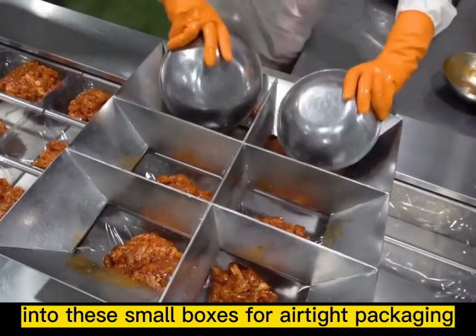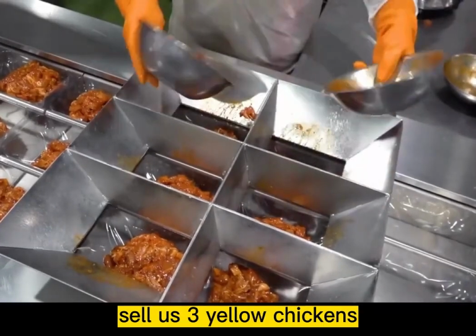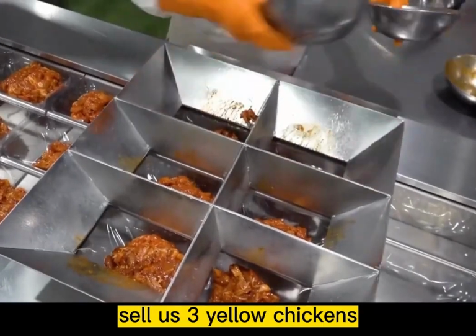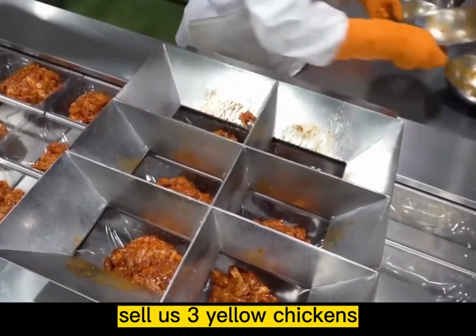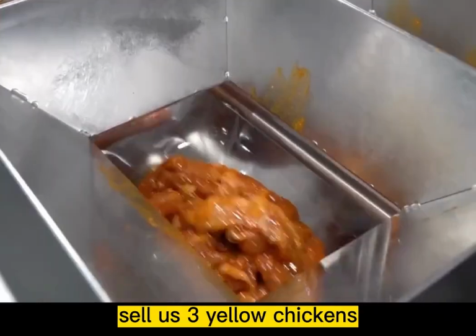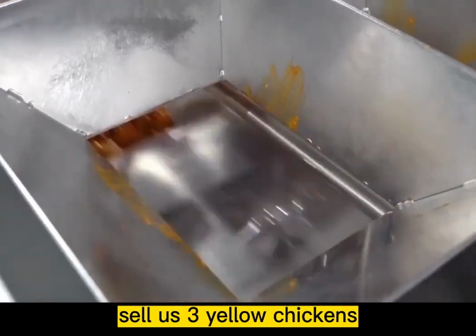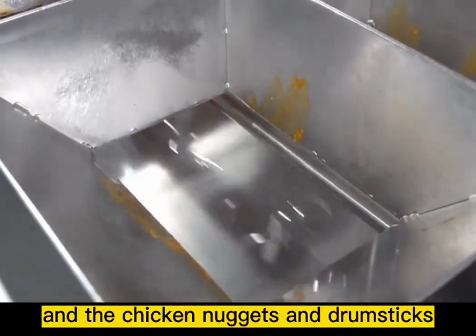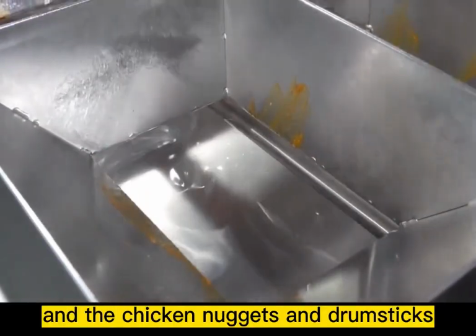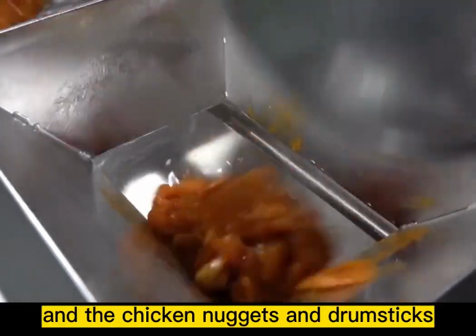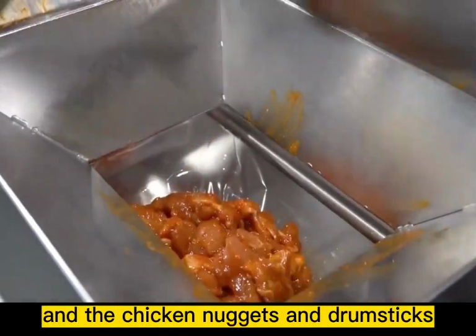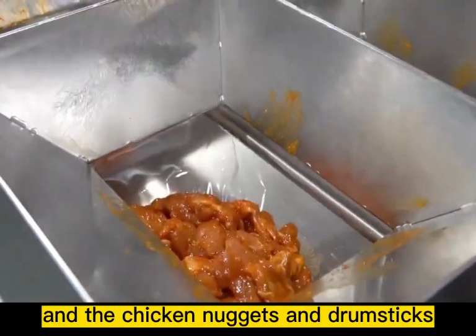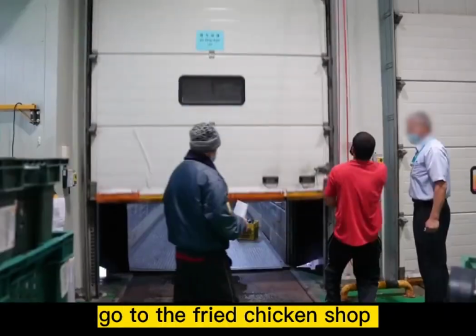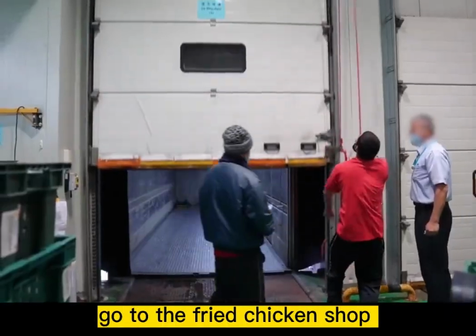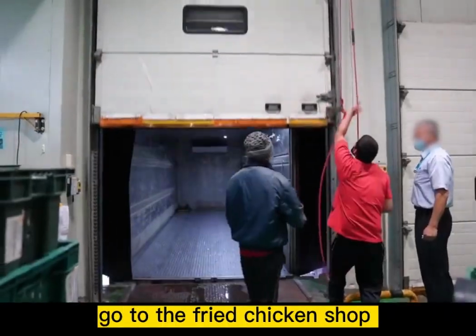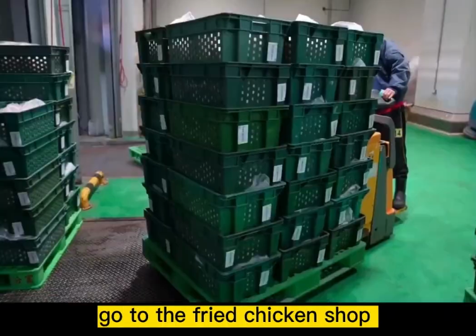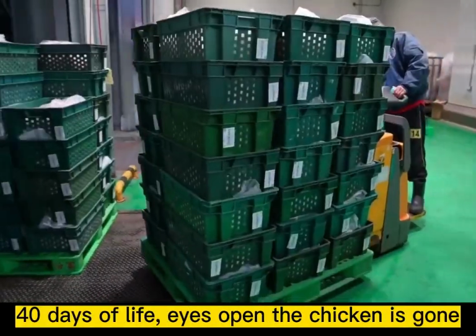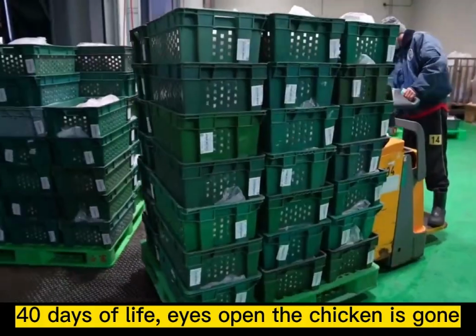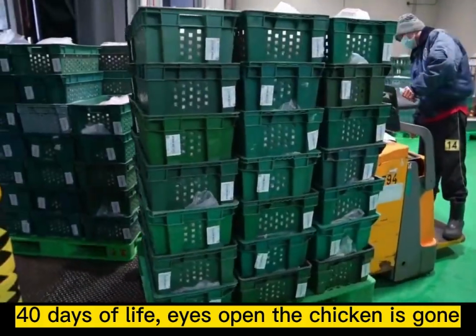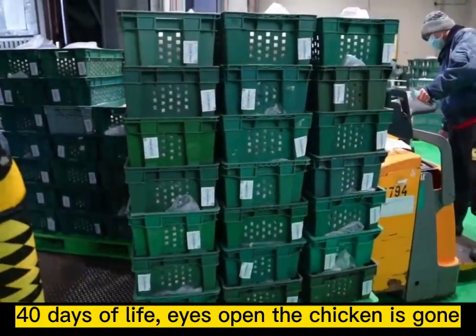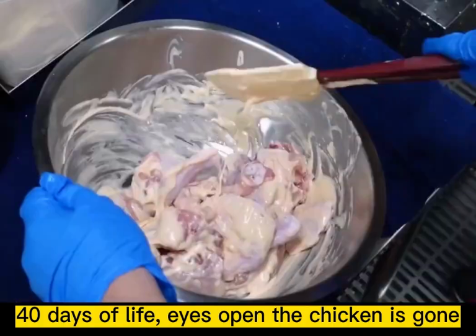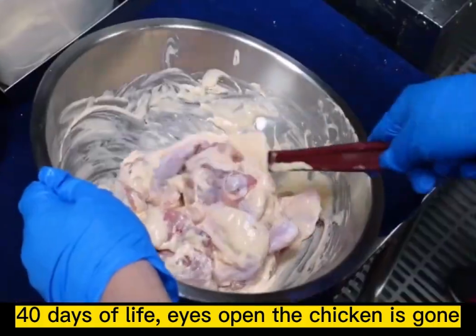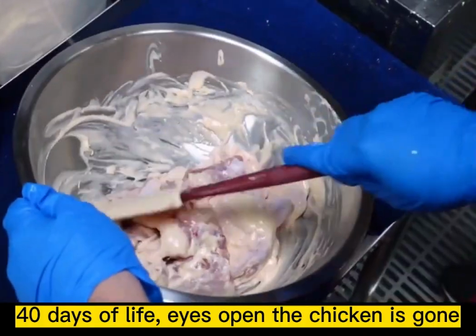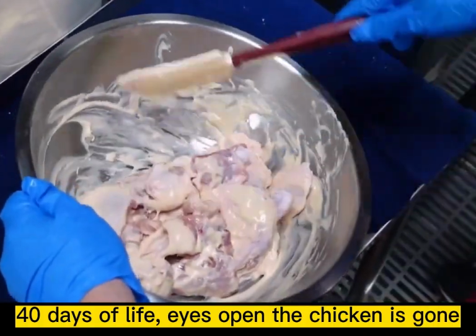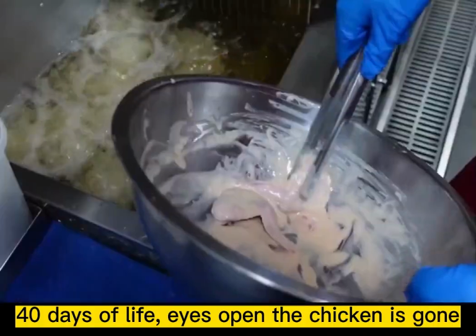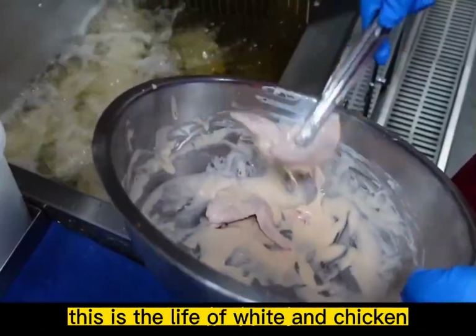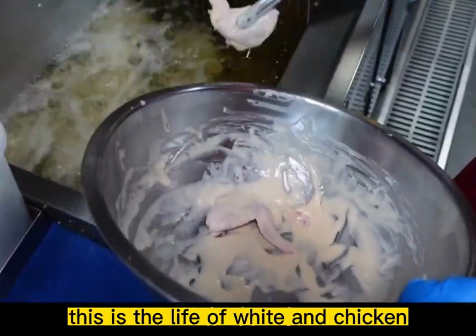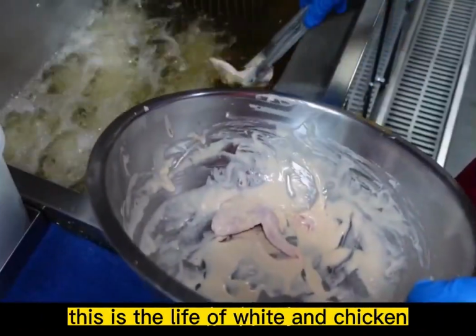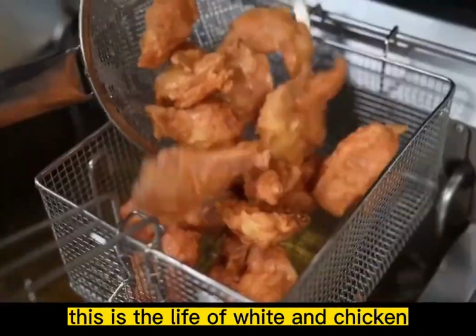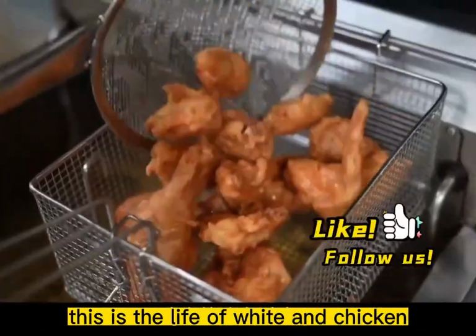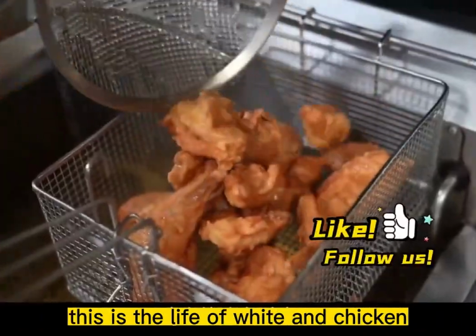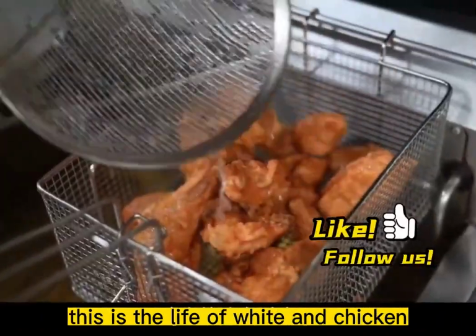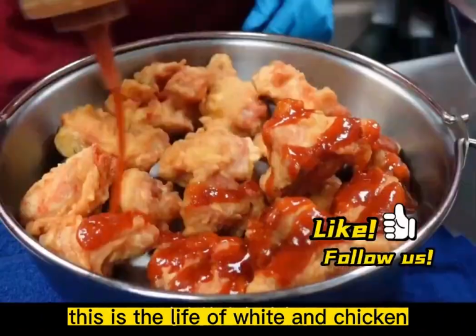These are sold as three yellow chickens, while chicken nuggets and drumsticks go to the fried chicken shop. Forty days of life — eyes open, and the chicken is gone. This is the life of the white feather chicken.